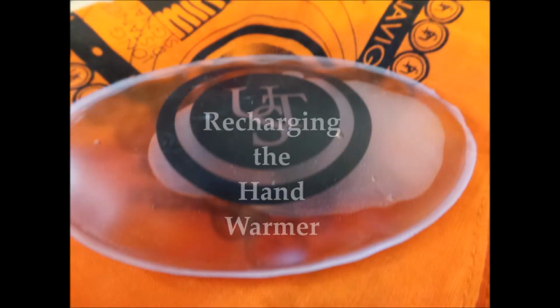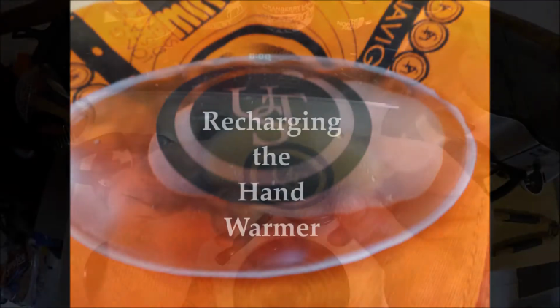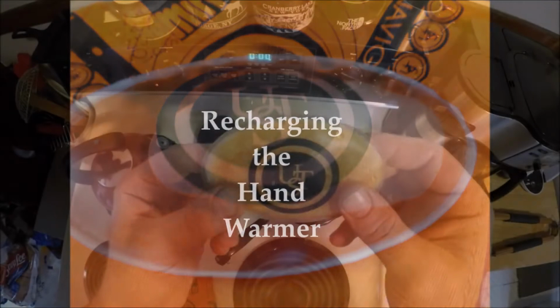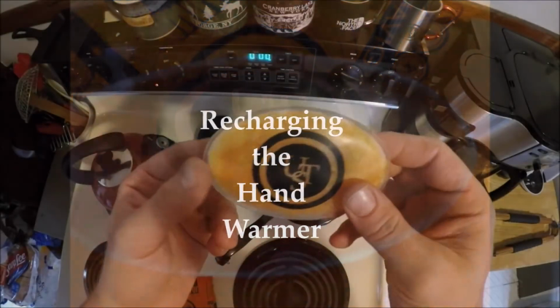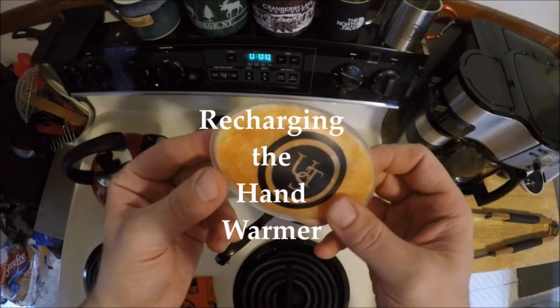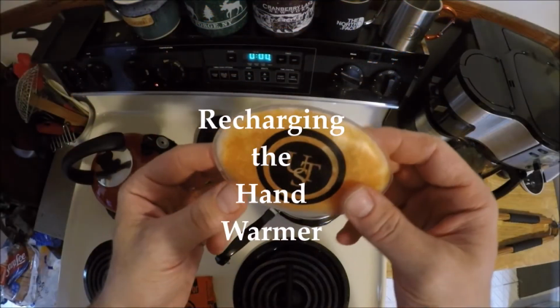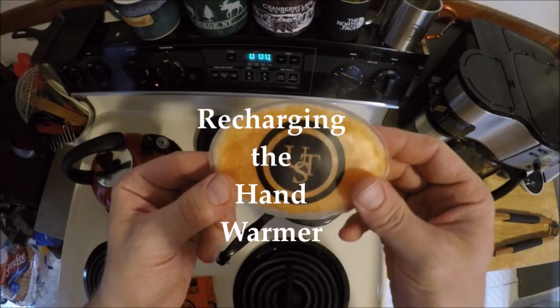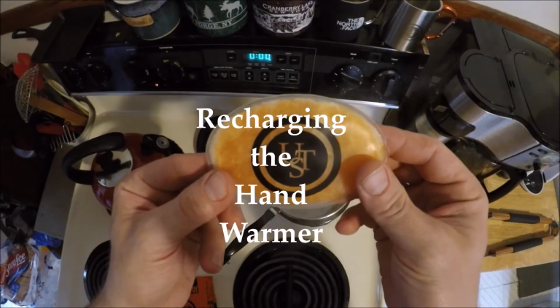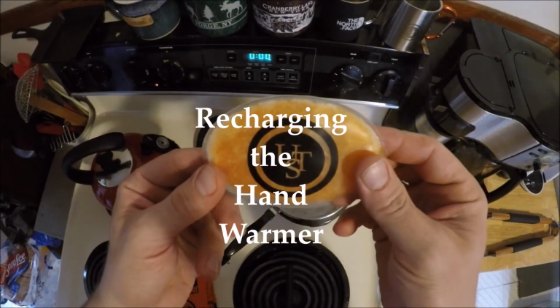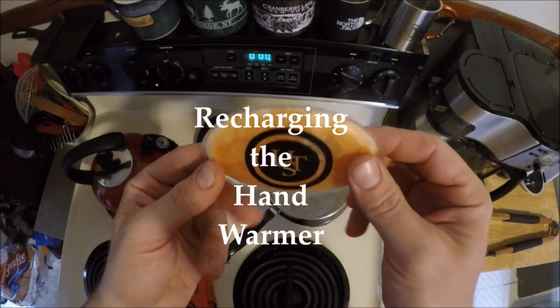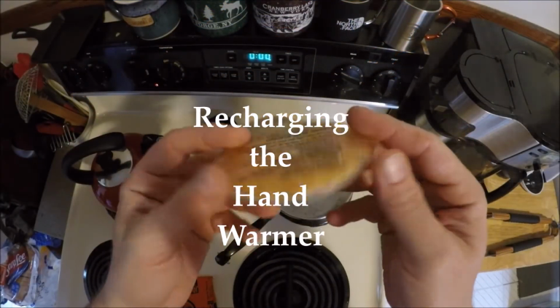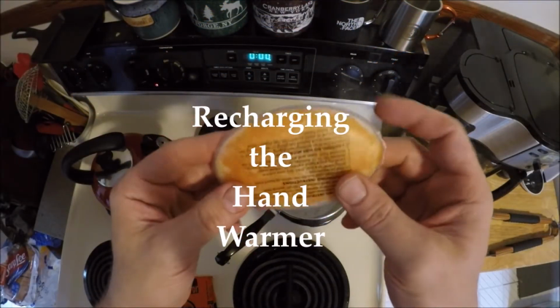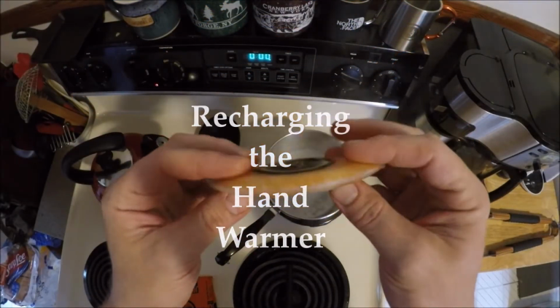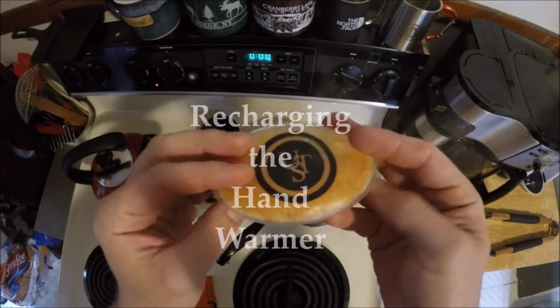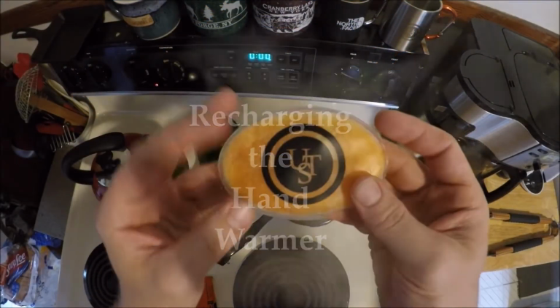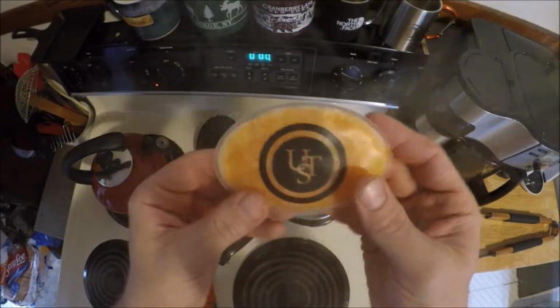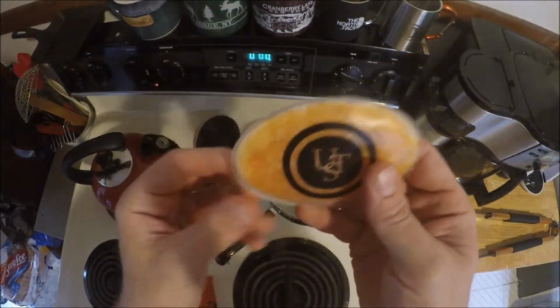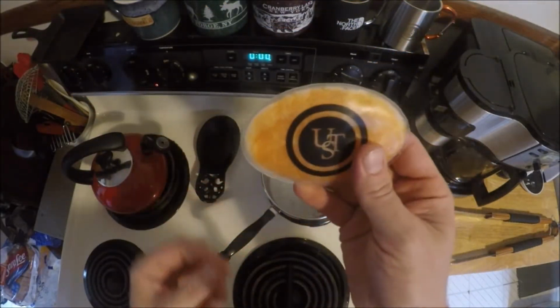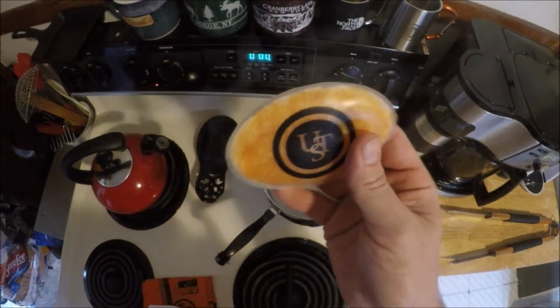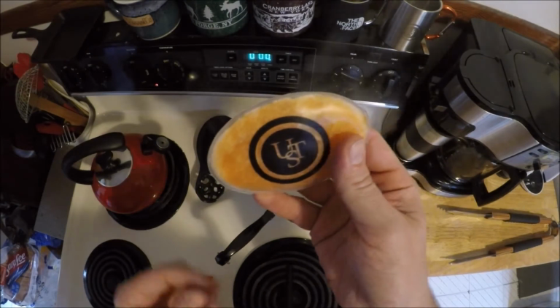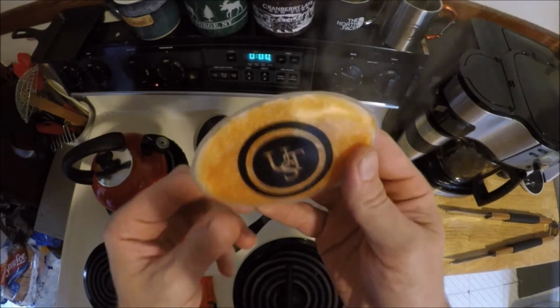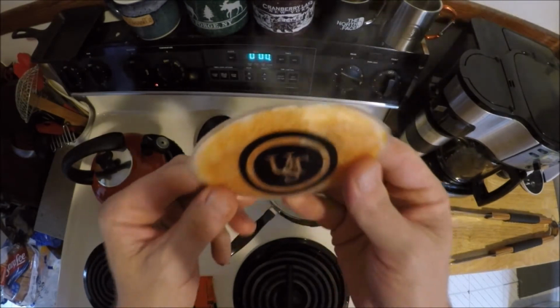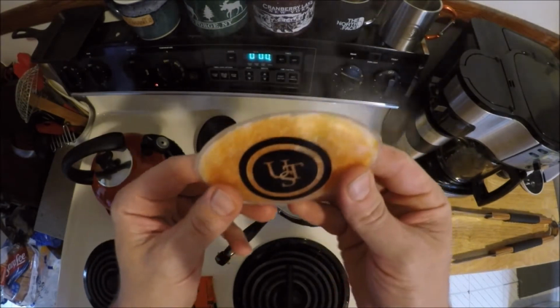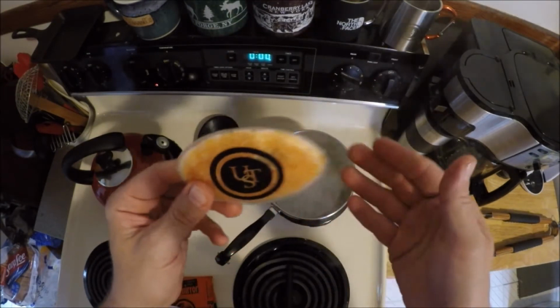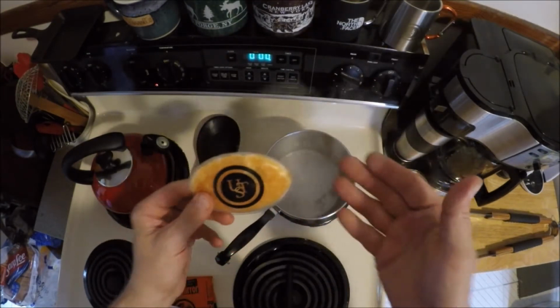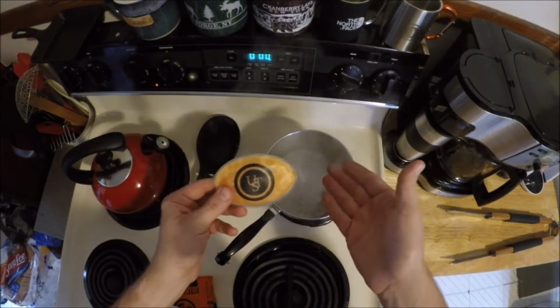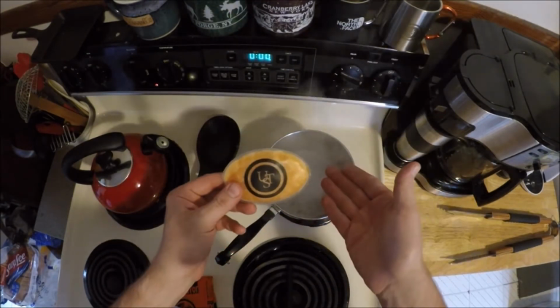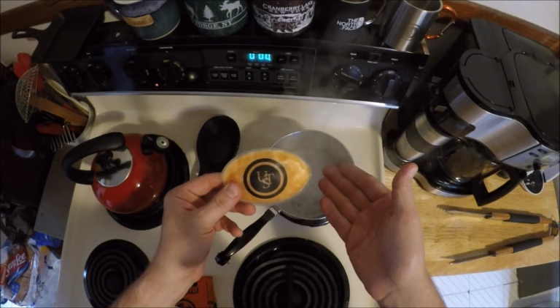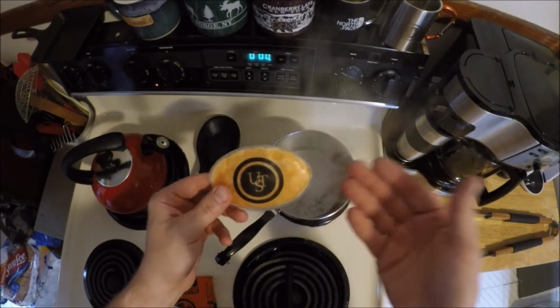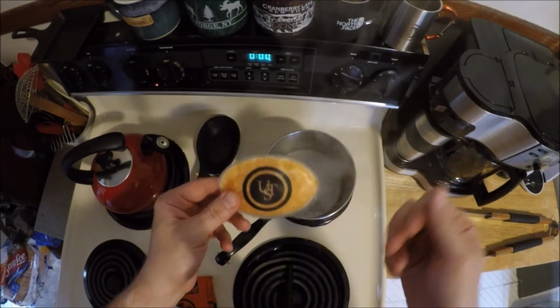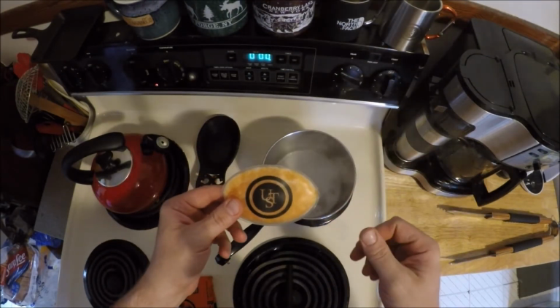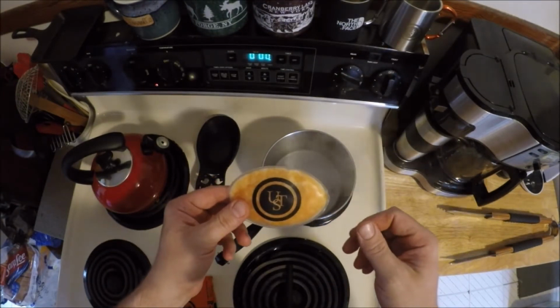The heat has long since dissipated from your UST reusable hand warmer, so now I'm going to show you how to recharge it using just boiling water on your stove.